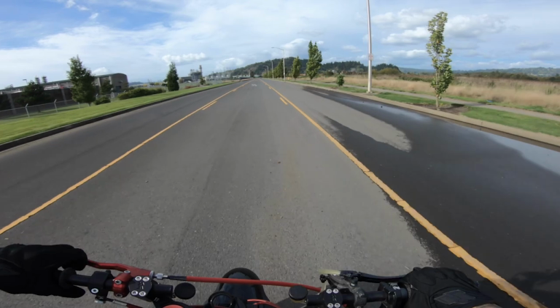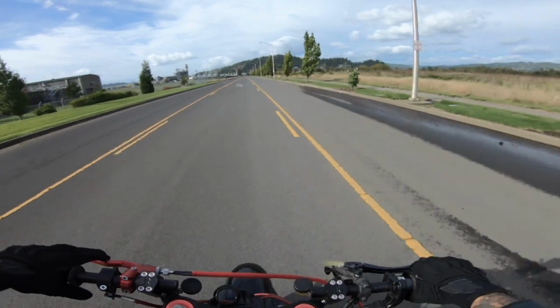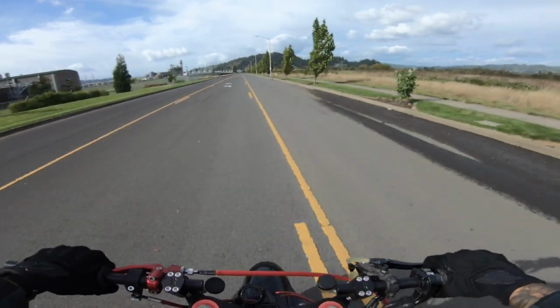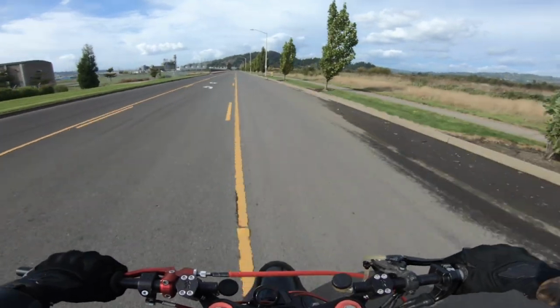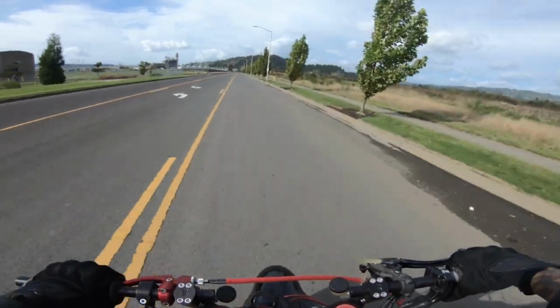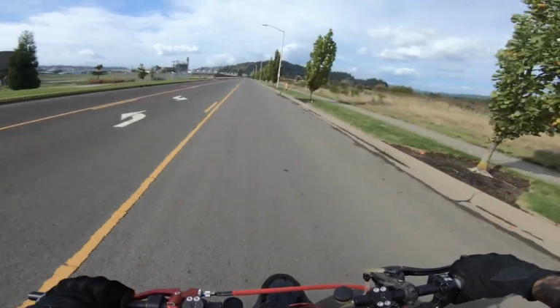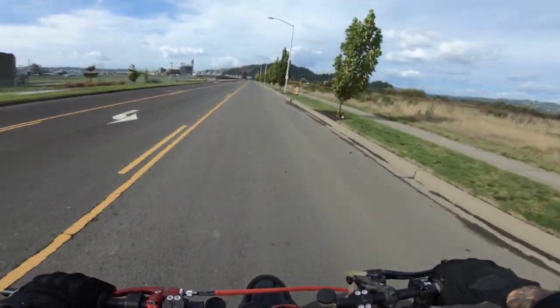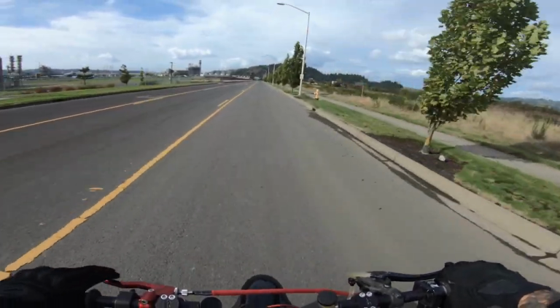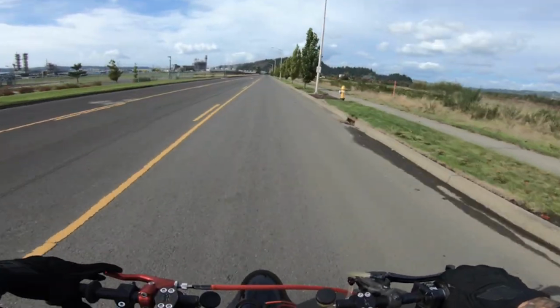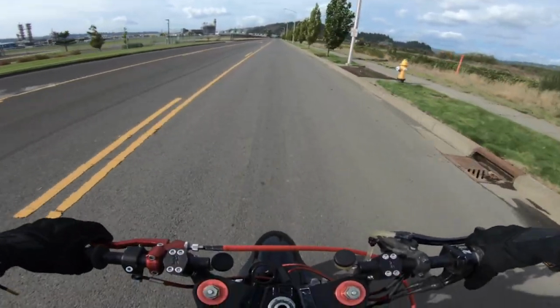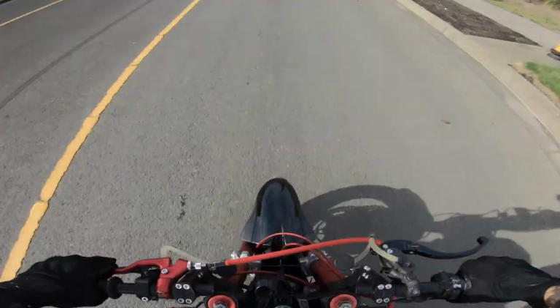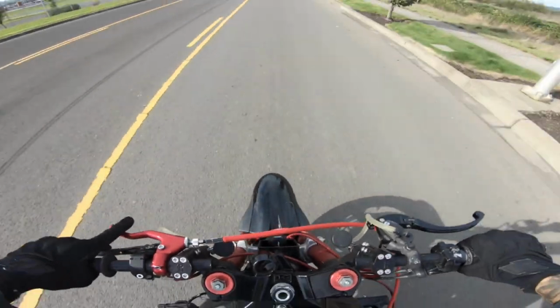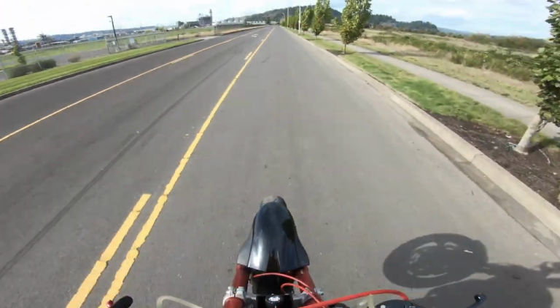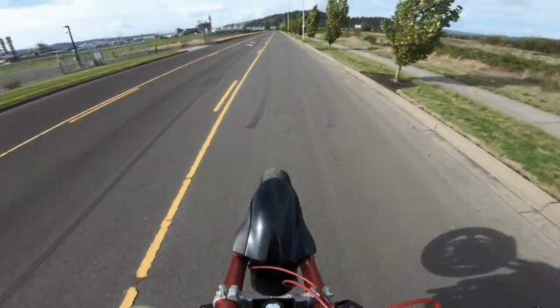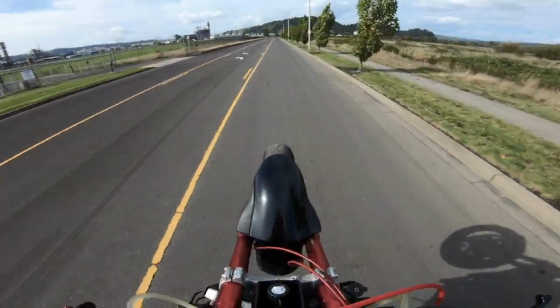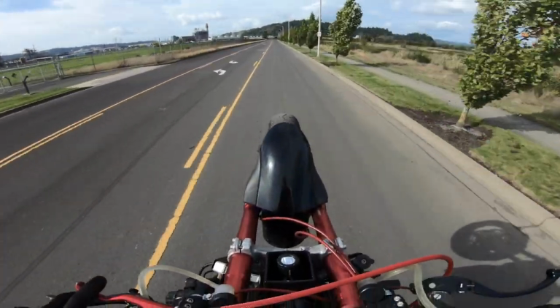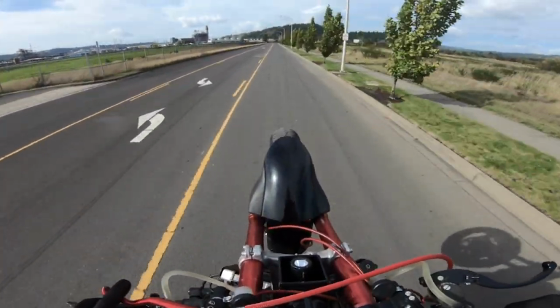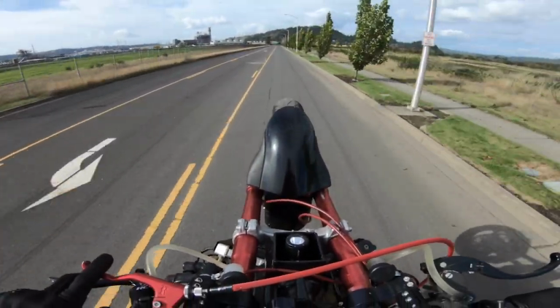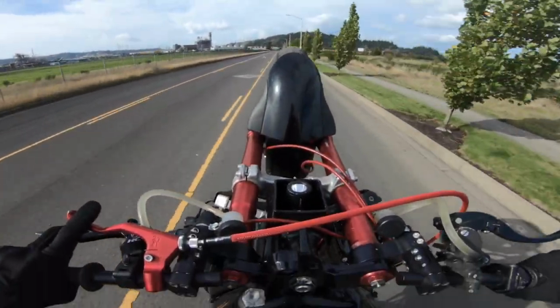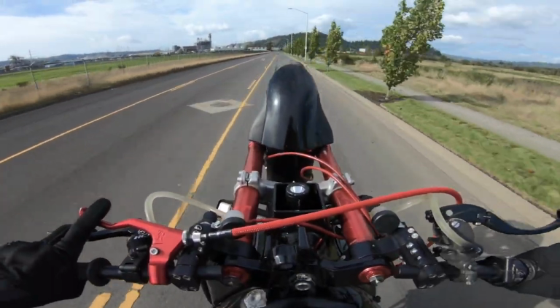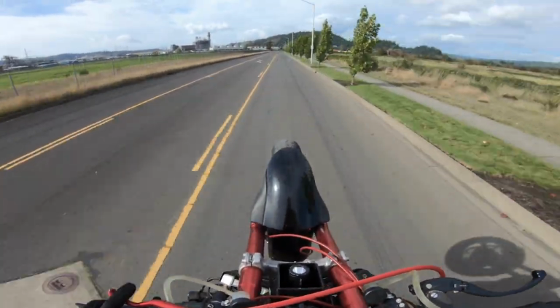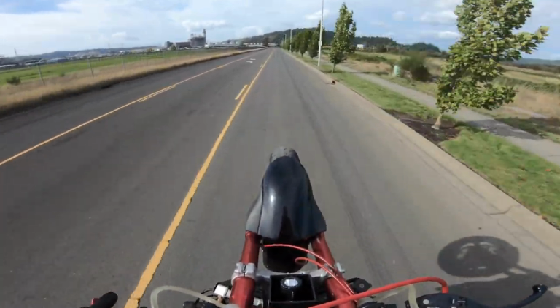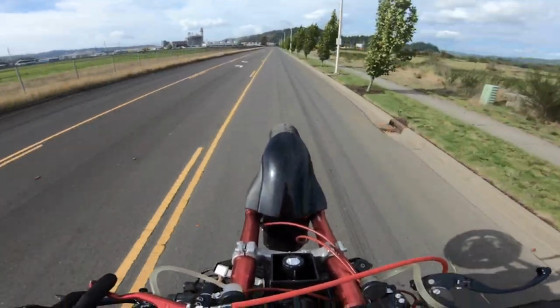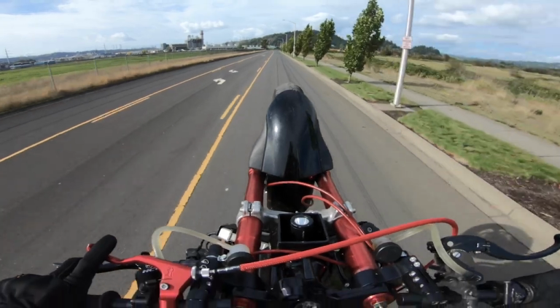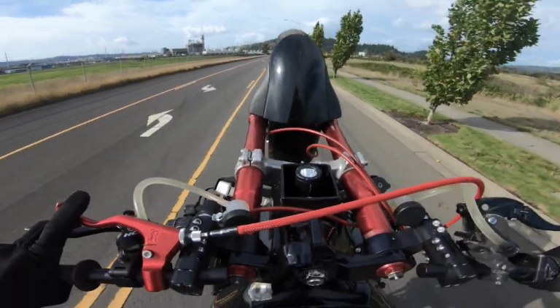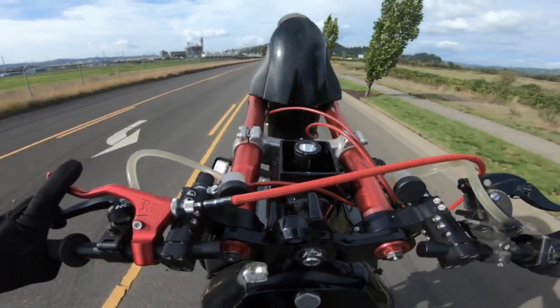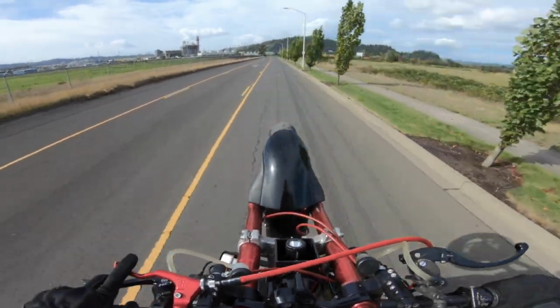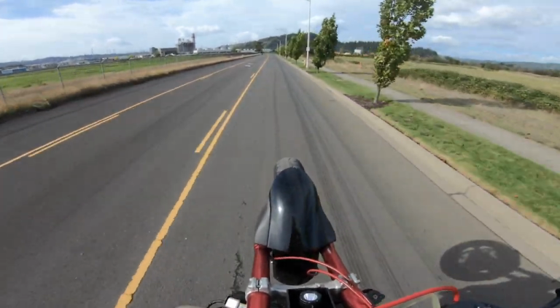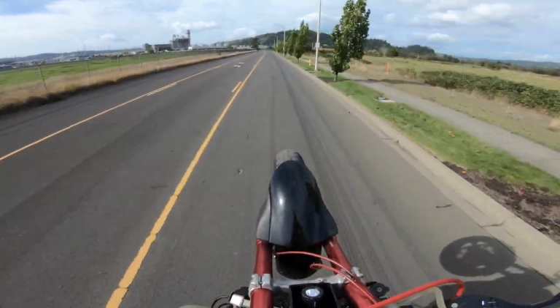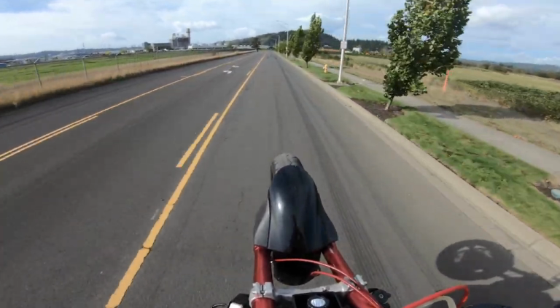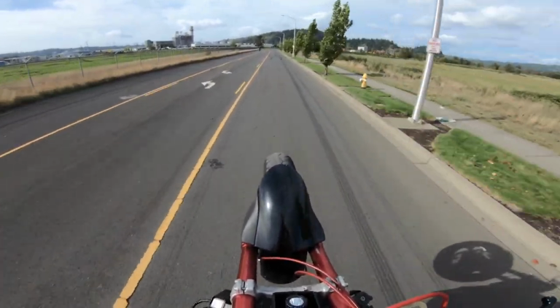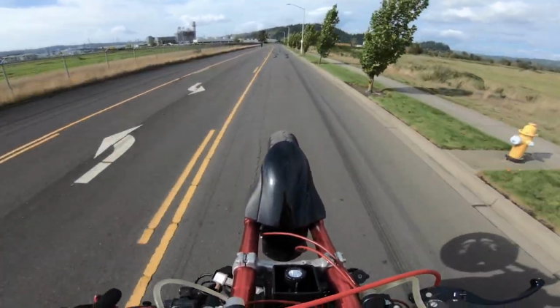I obviously don't pull in the clutch when I jump. So just get a couple of these floaters — as soon as I shut the gas off, the bike's floating.